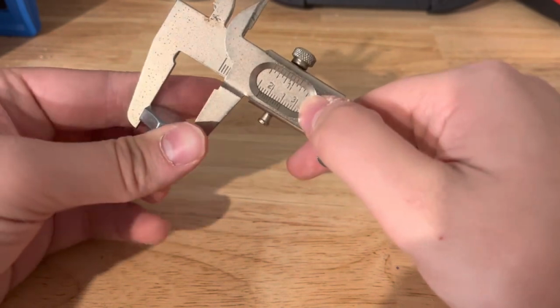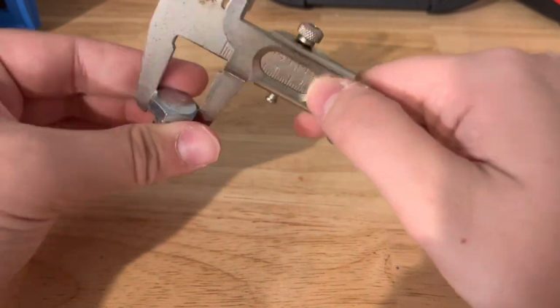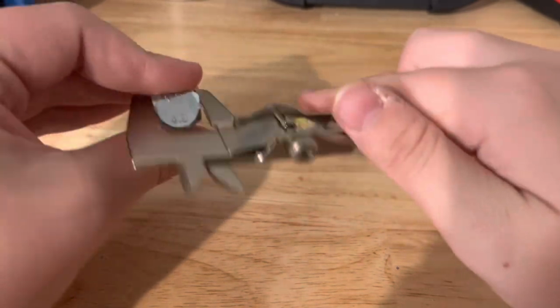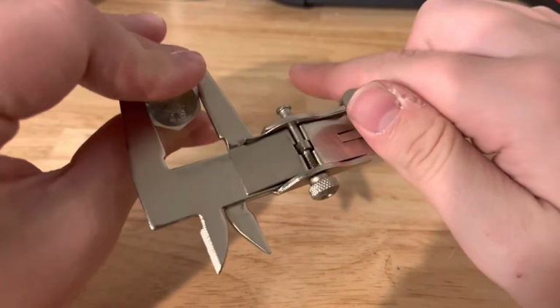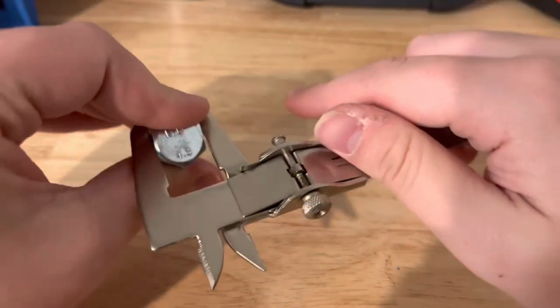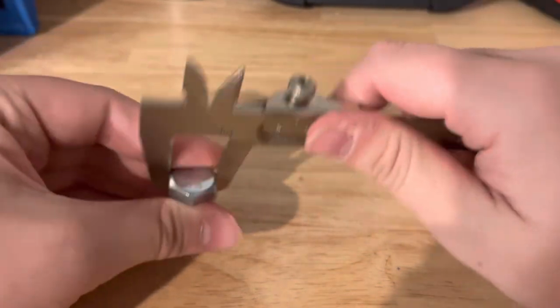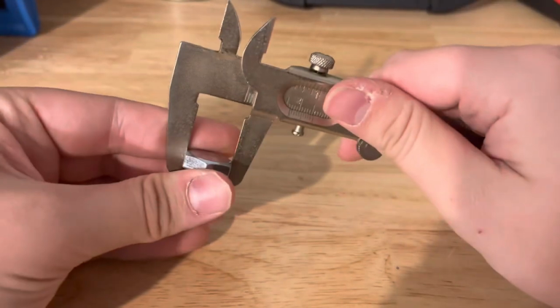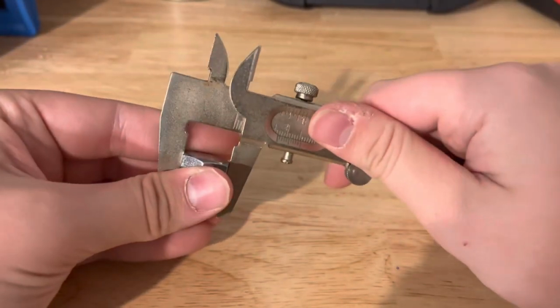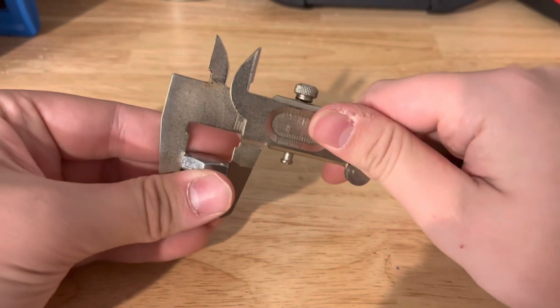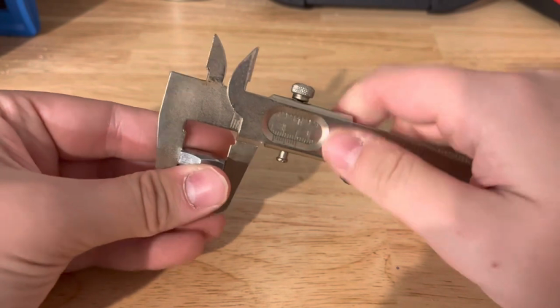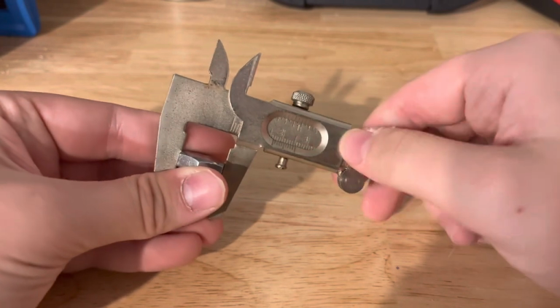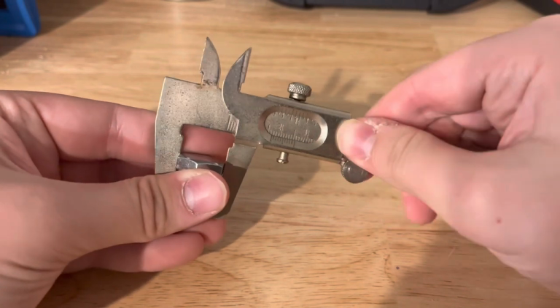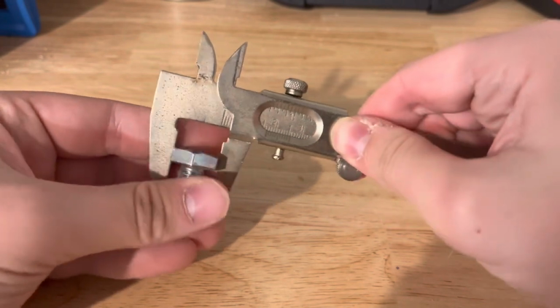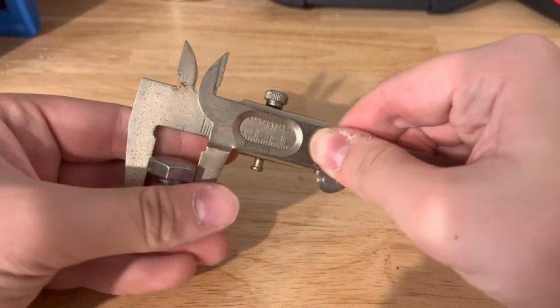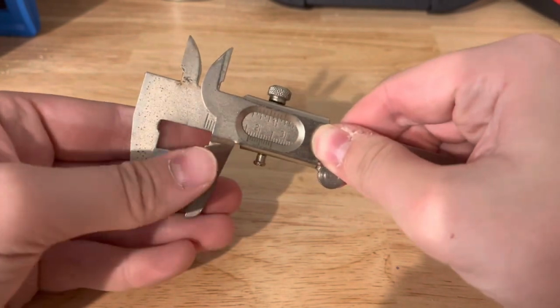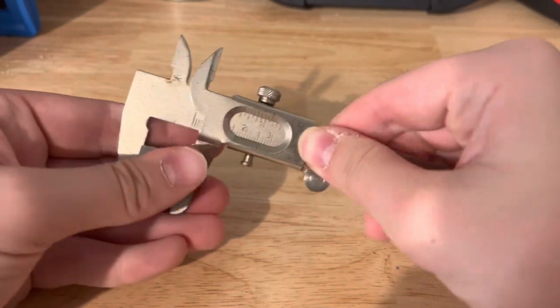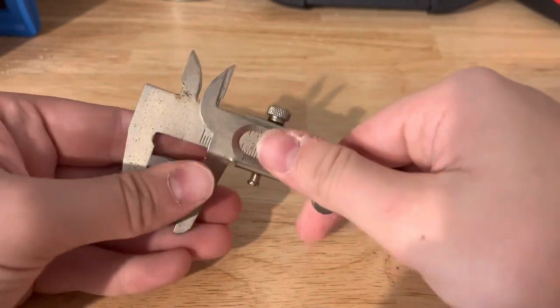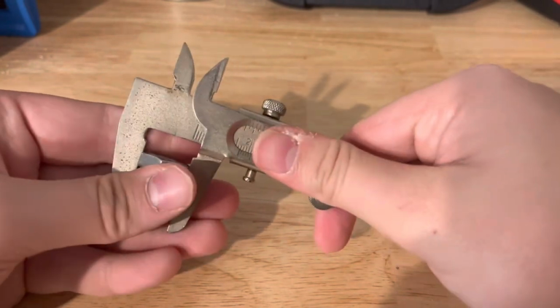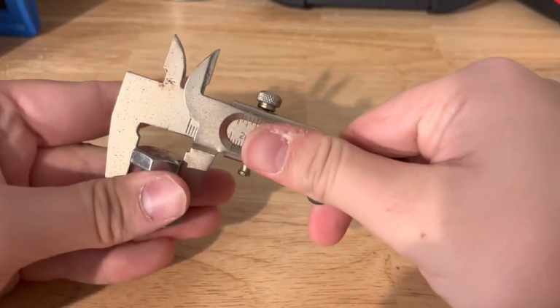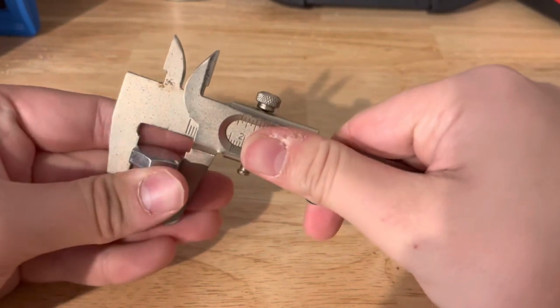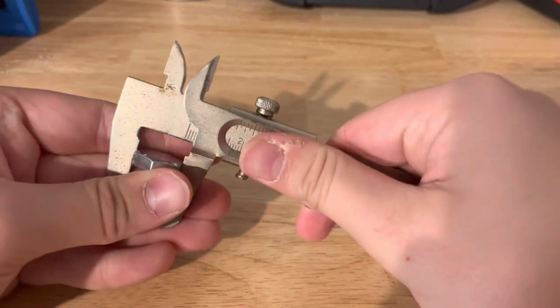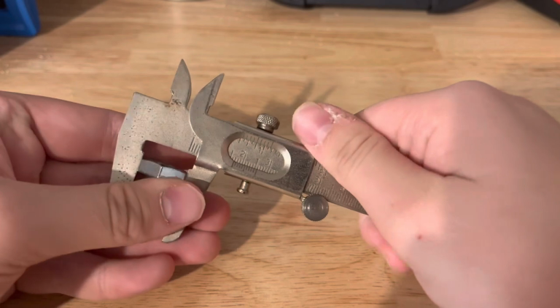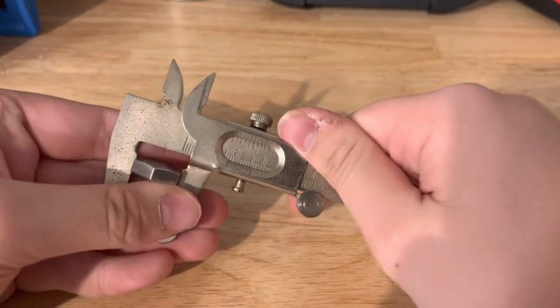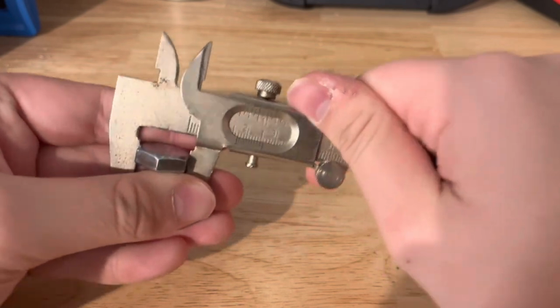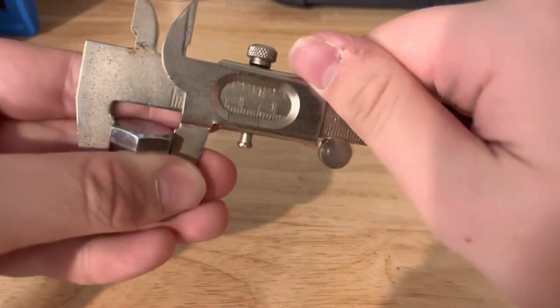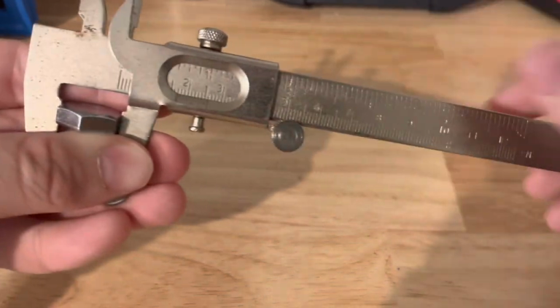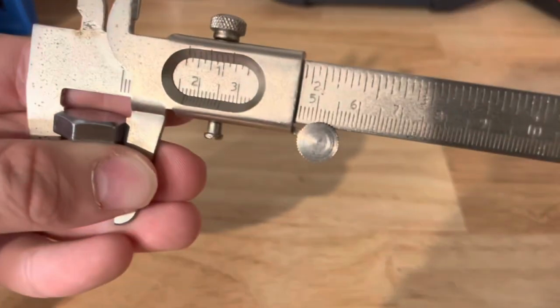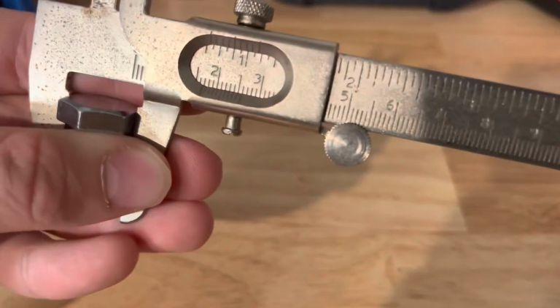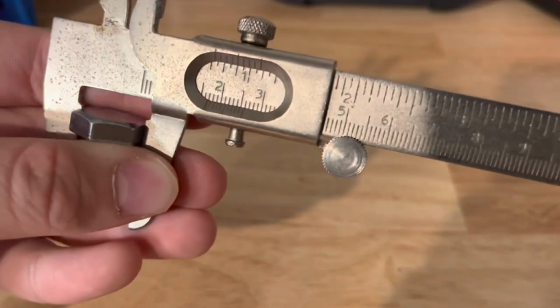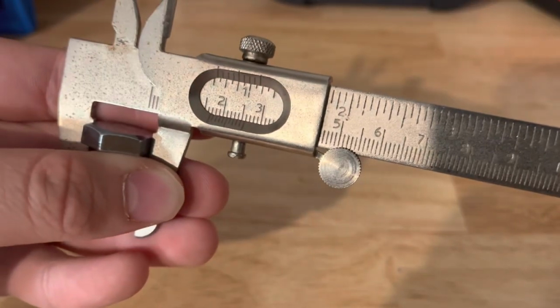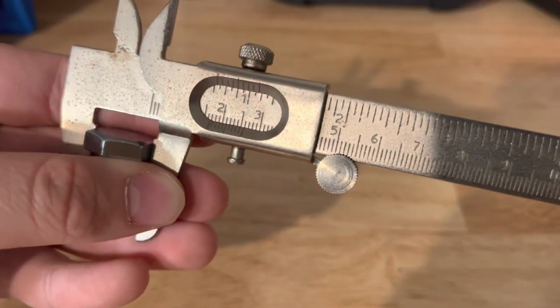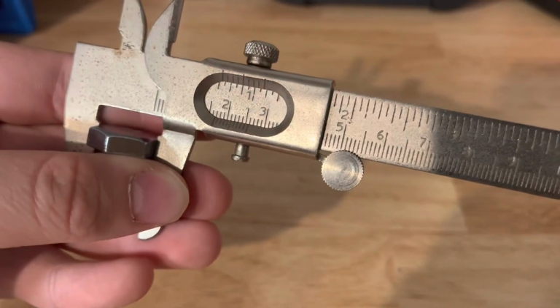All right, as you can see, you get it tight over the bolt here, and as you can see you have our measurement here.